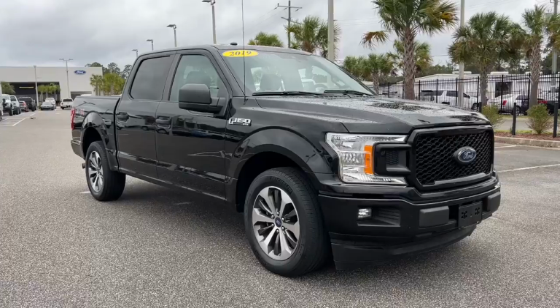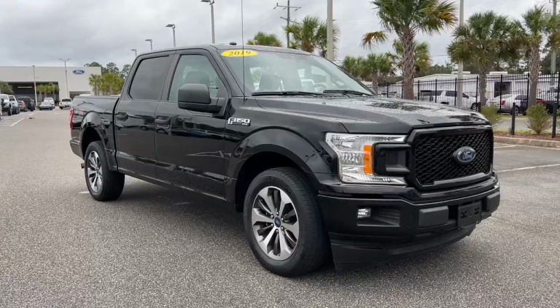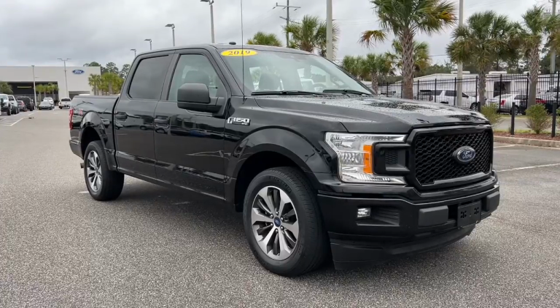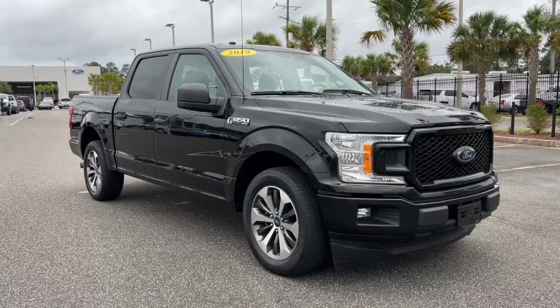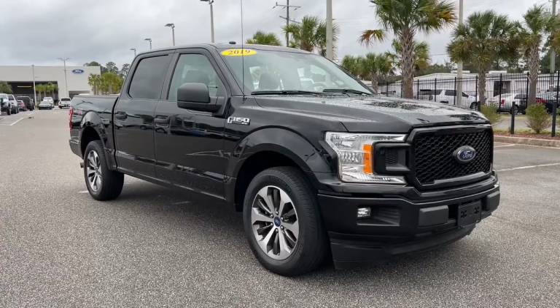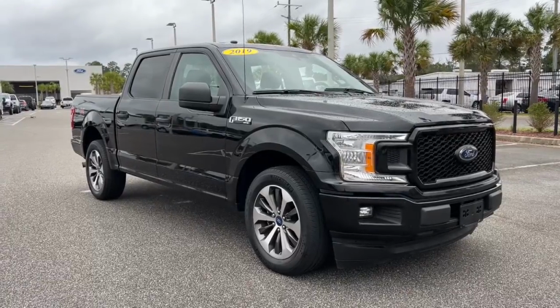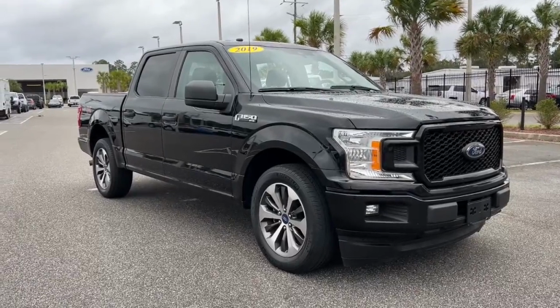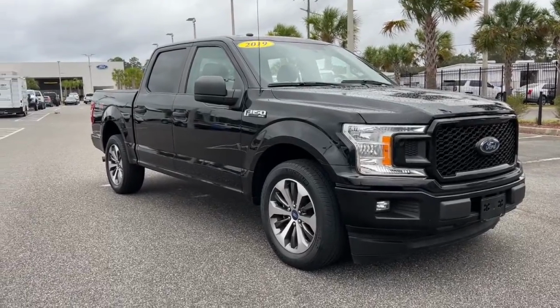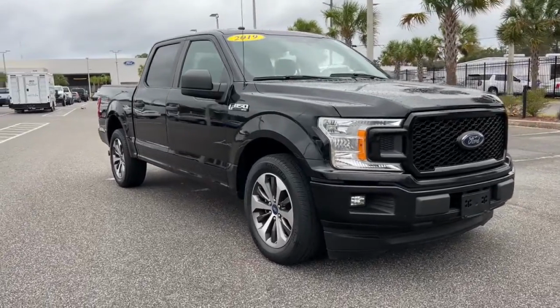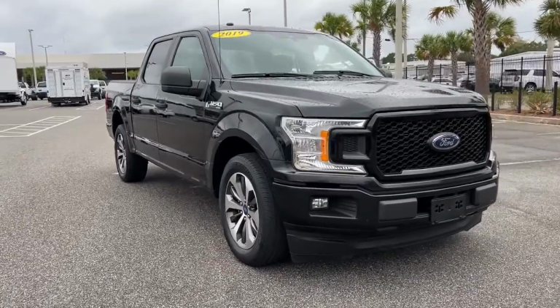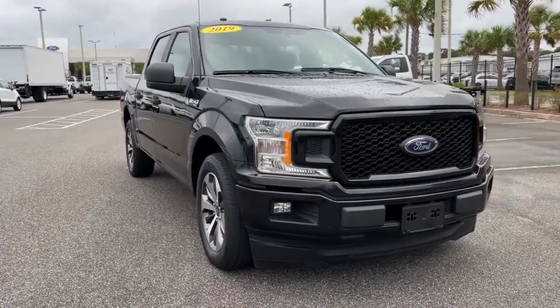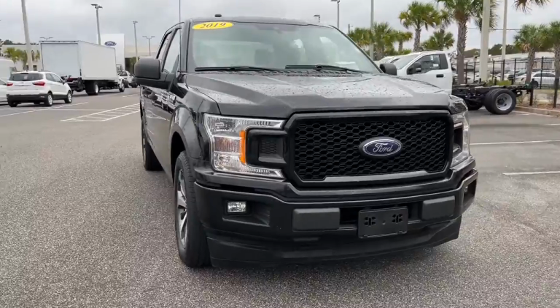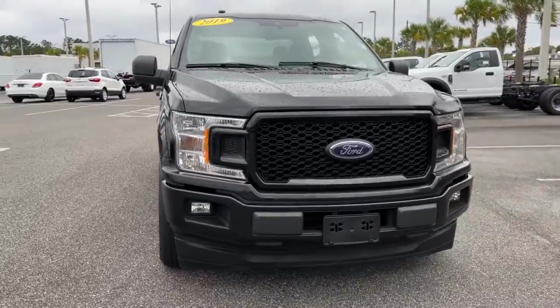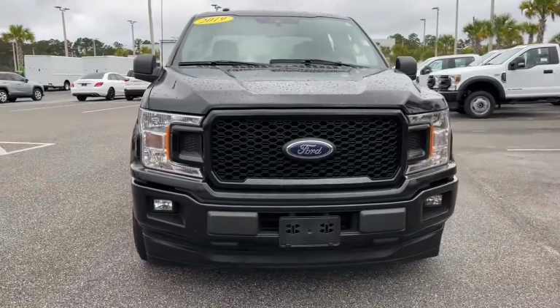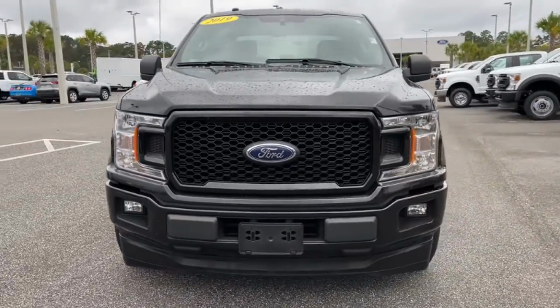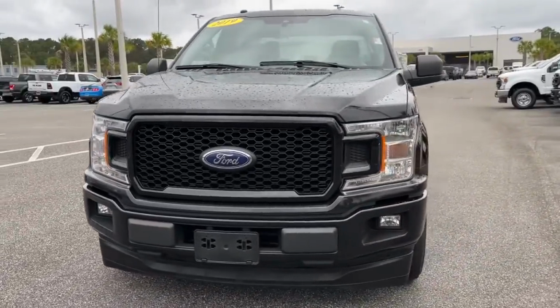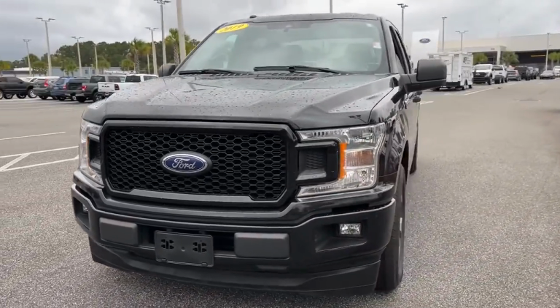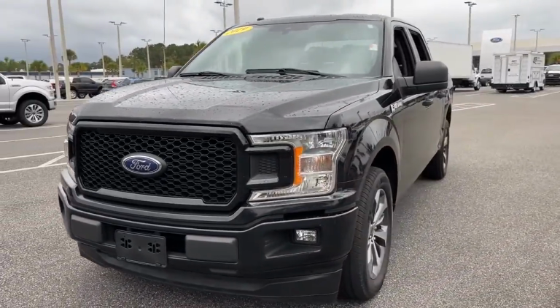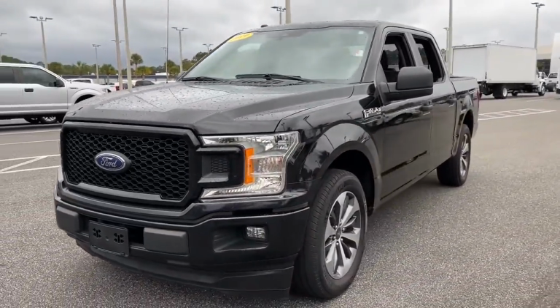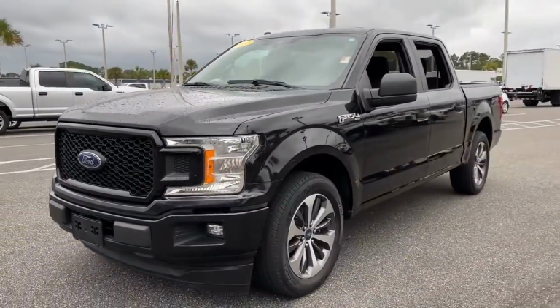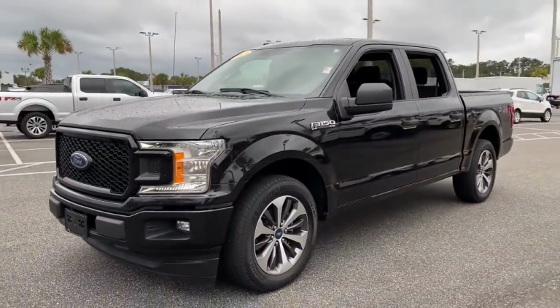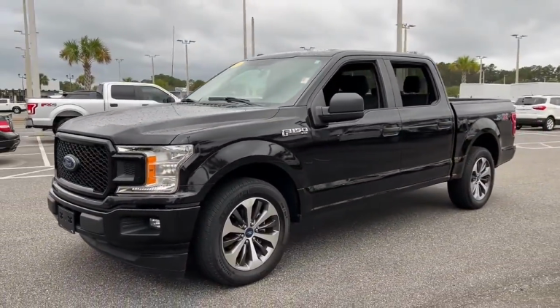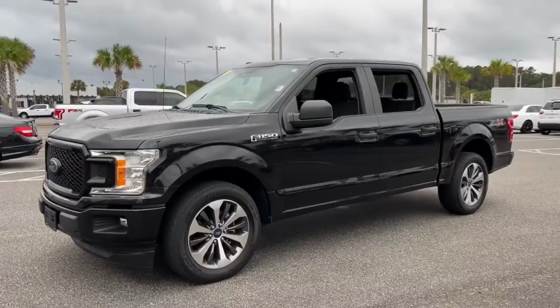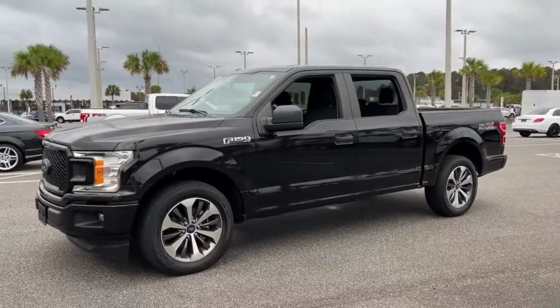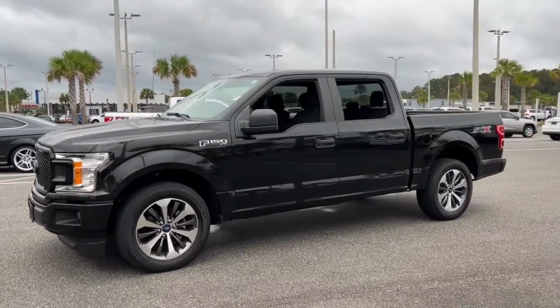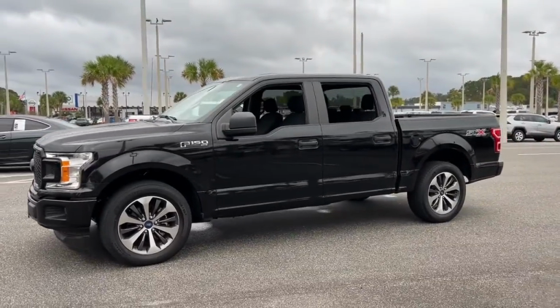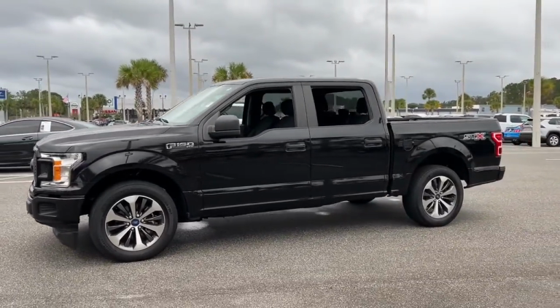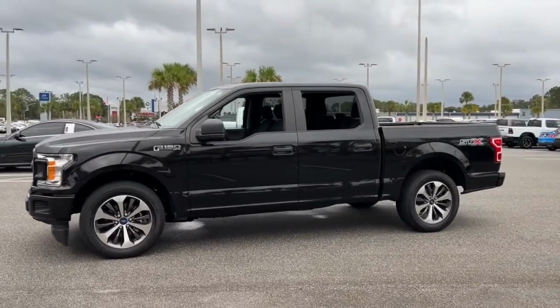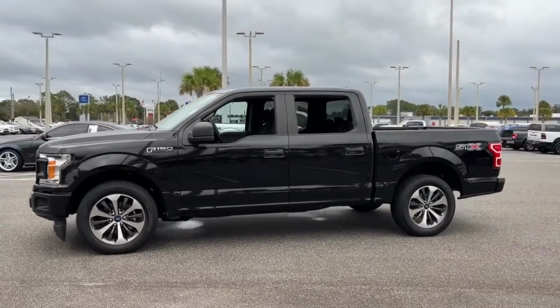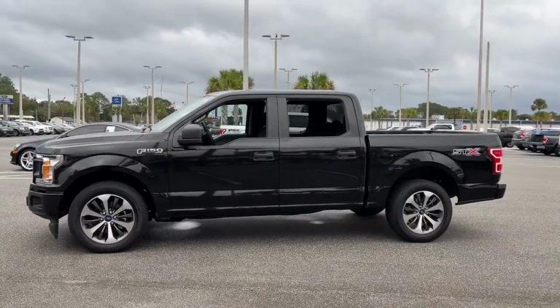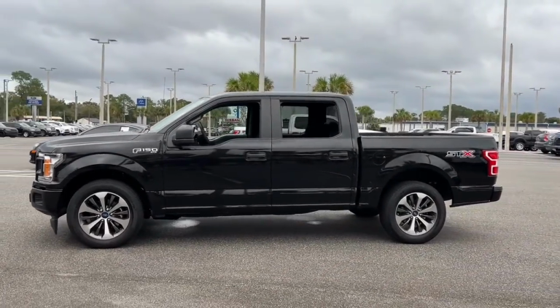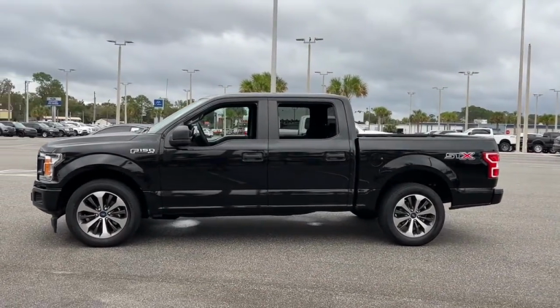You just found the 2019 Ford F-150. With less than 70,000 miles on the odometer, this vehicle provides excellent value. This rugged F-150 is ready for work, off-roading, or a little R&R.